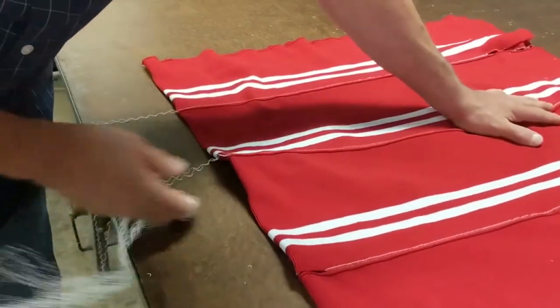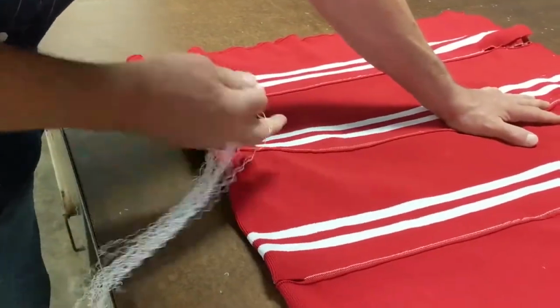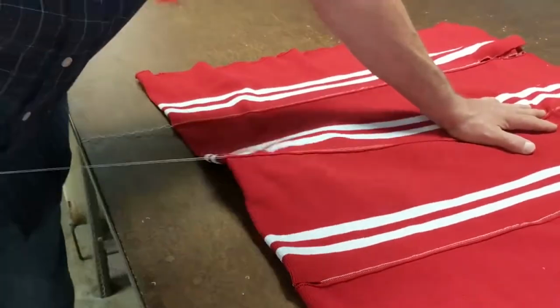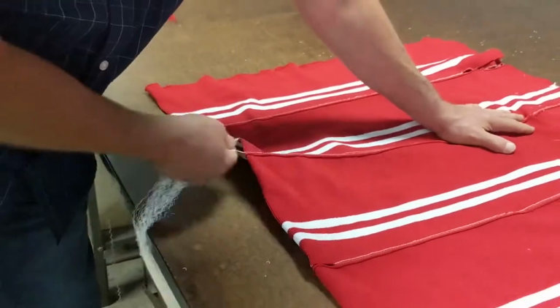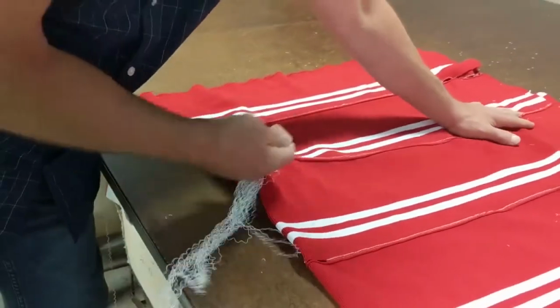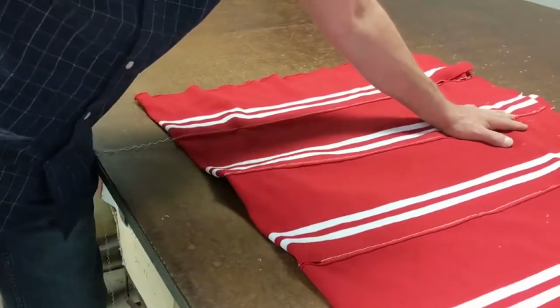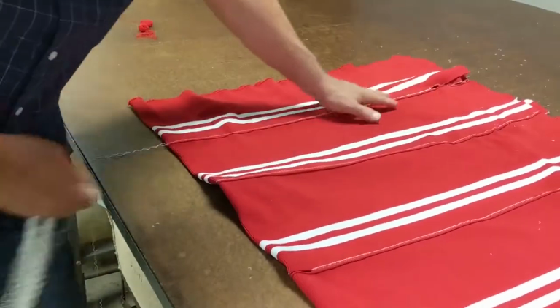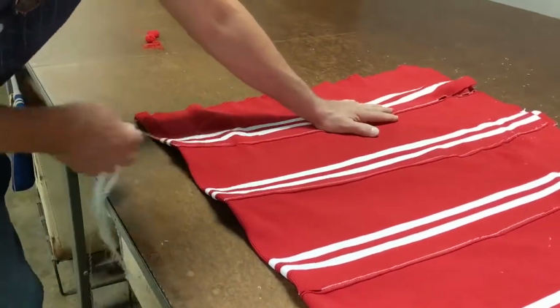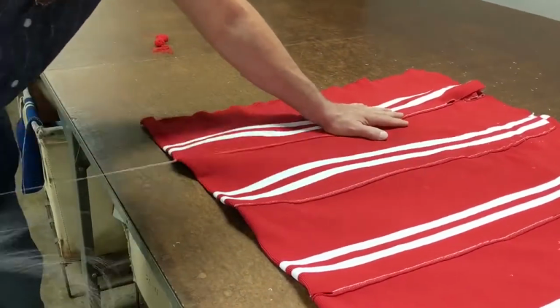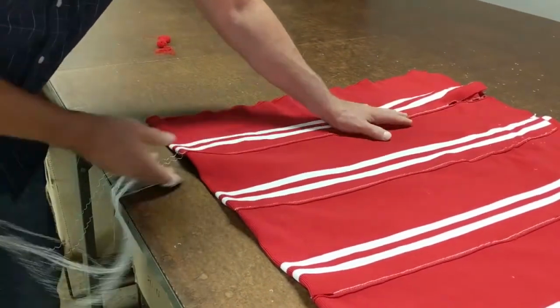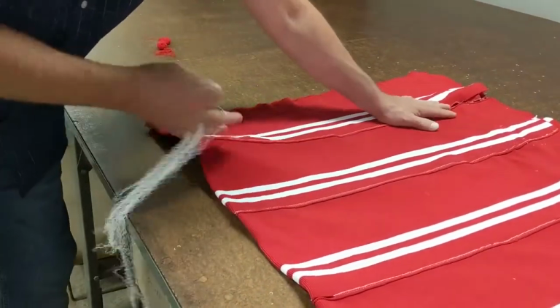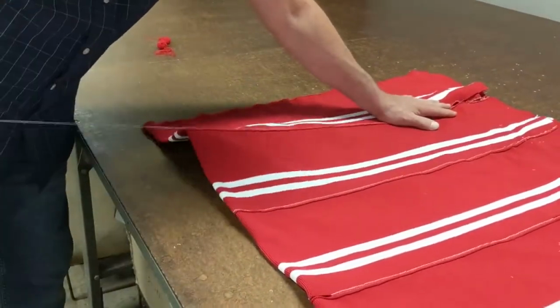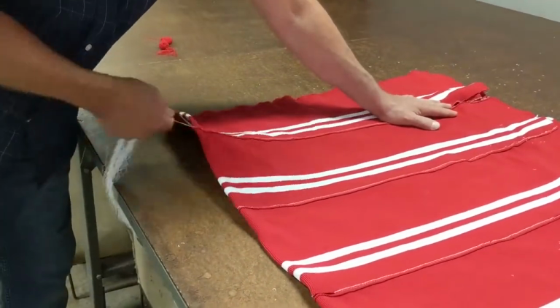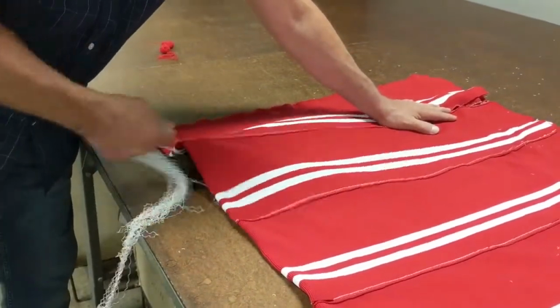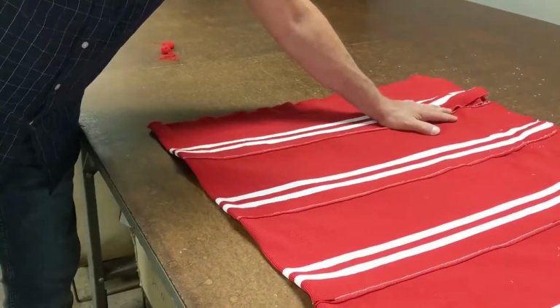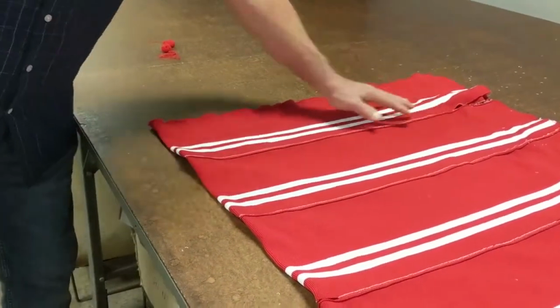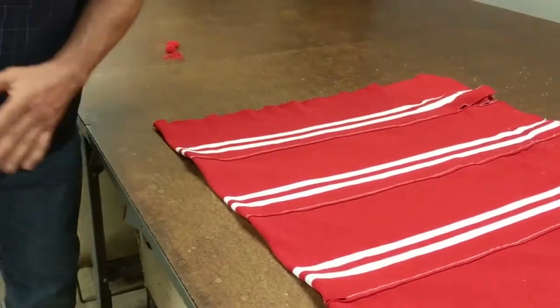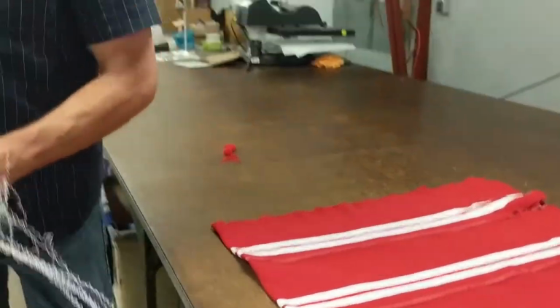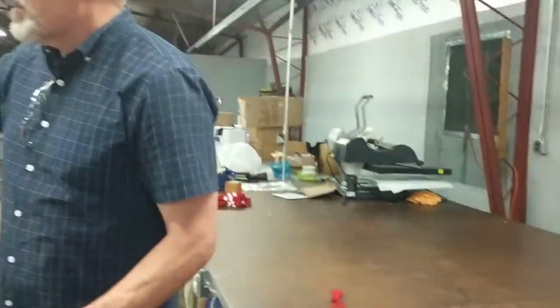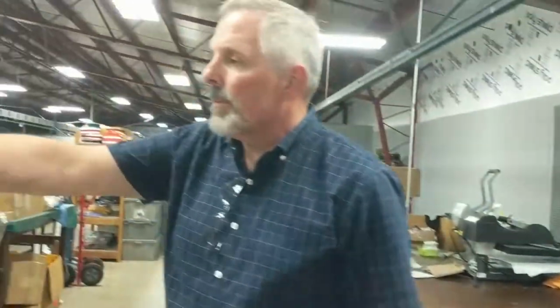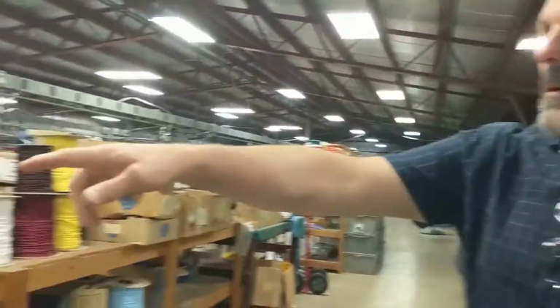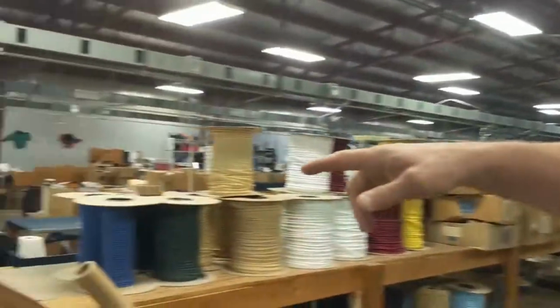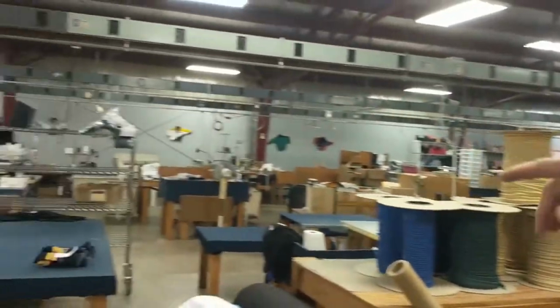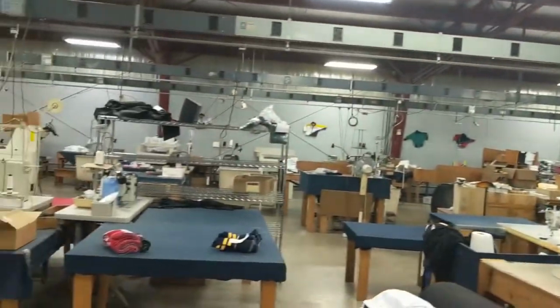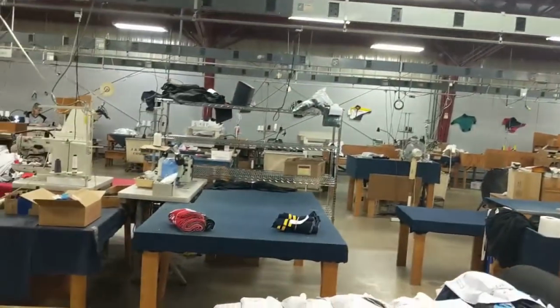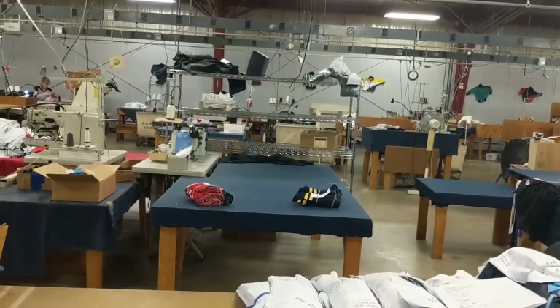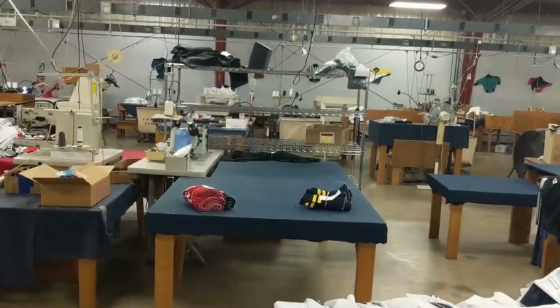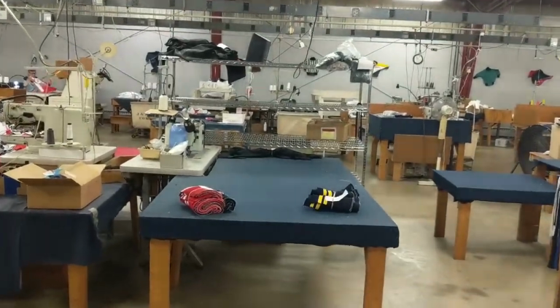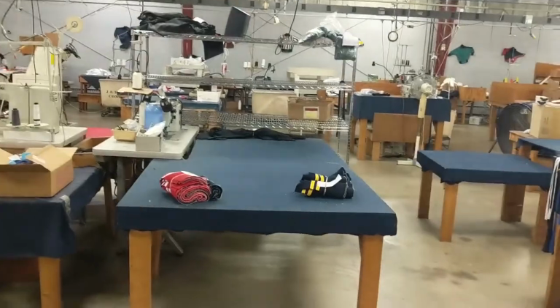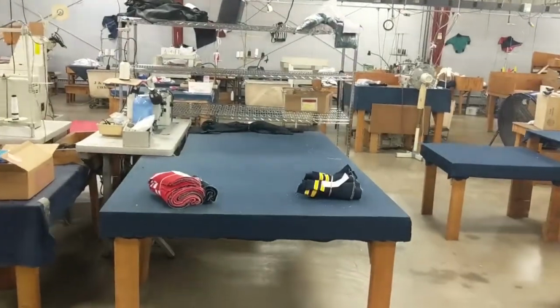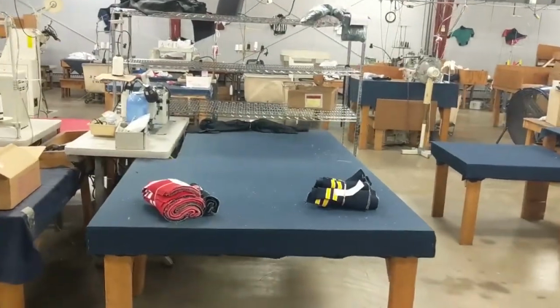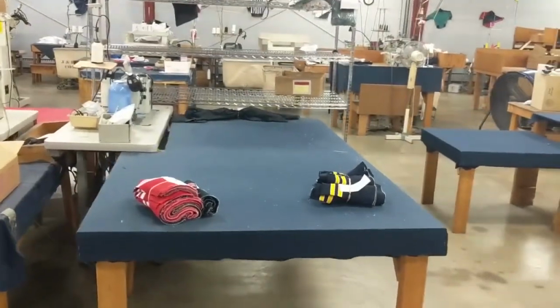So I already had a bunch of these made, and most of the order I got done. I cut these into collars, cuffs, and waistbands, and then we put them over there on that table. And then when they cut the jackets, they cut those.